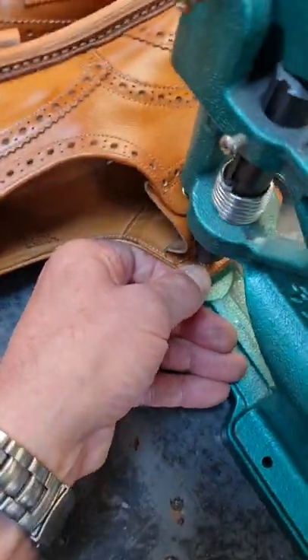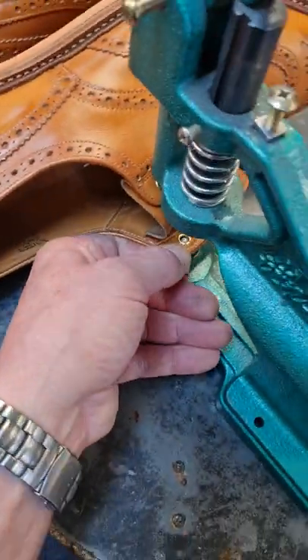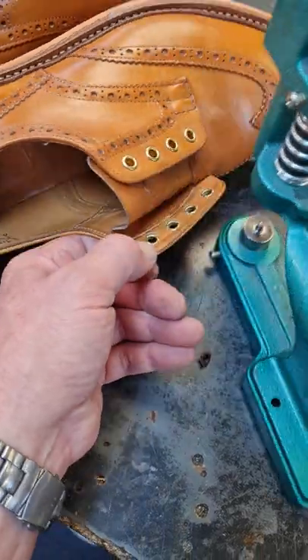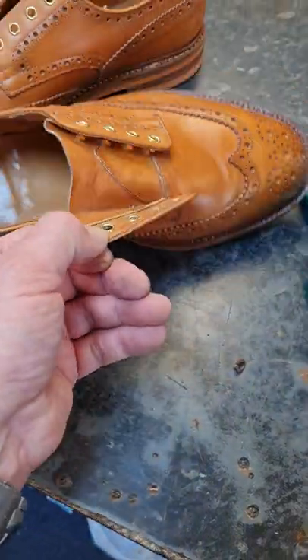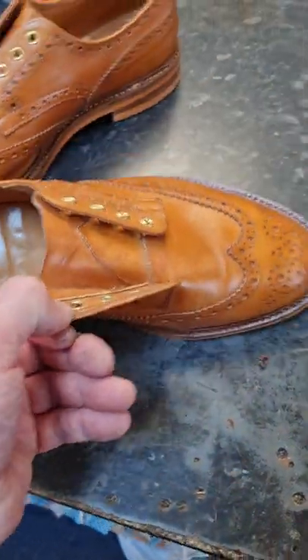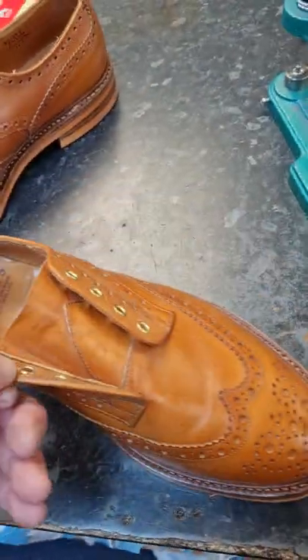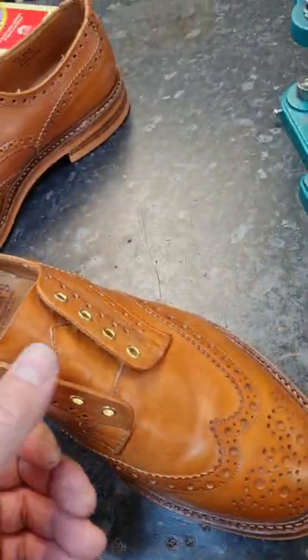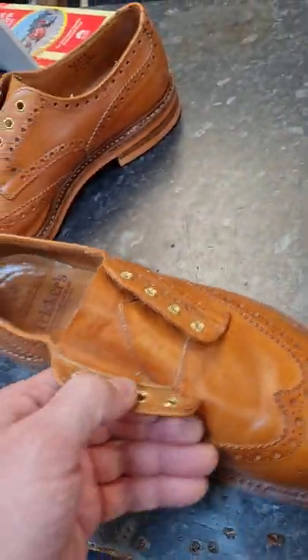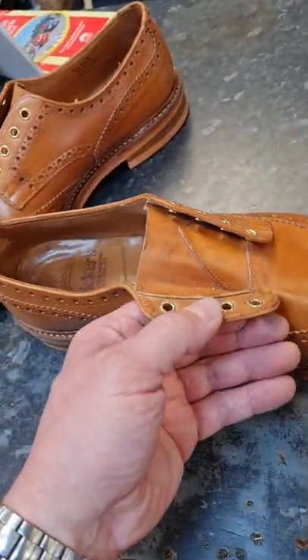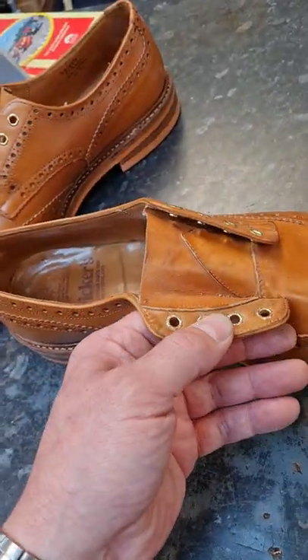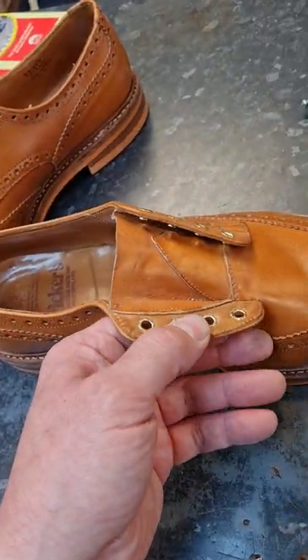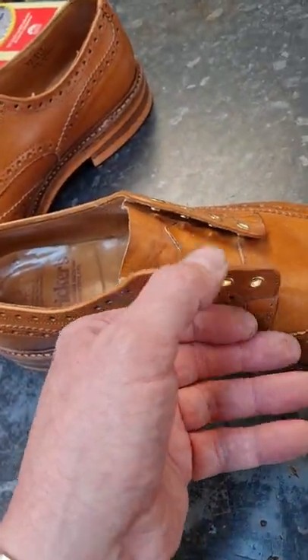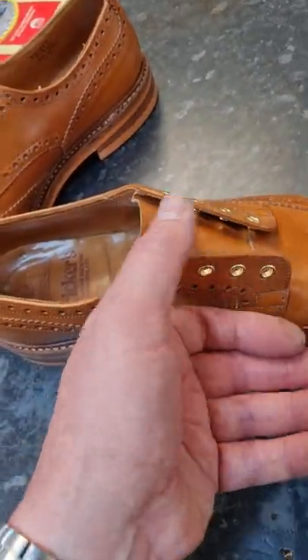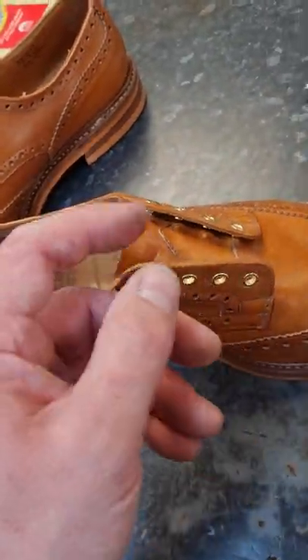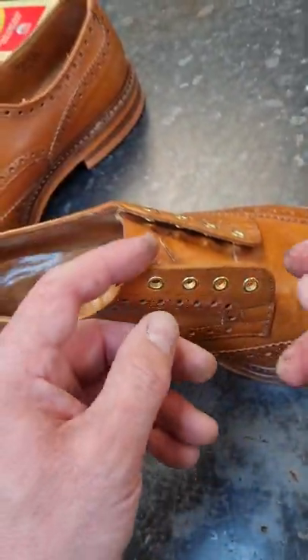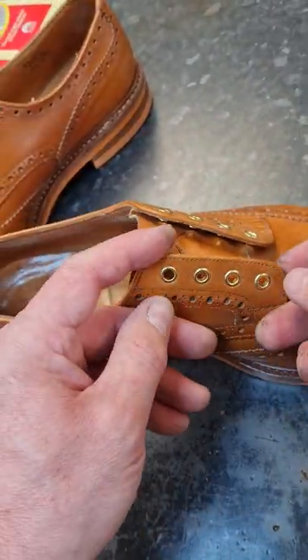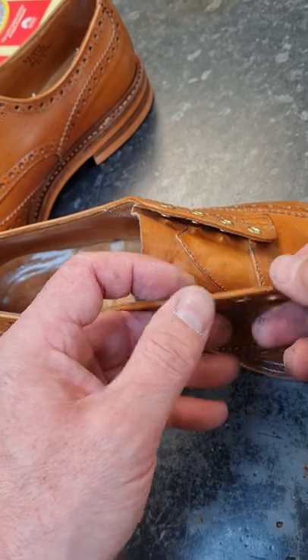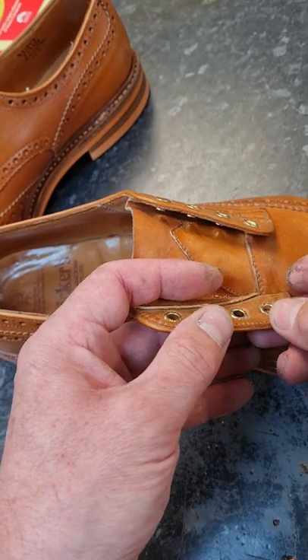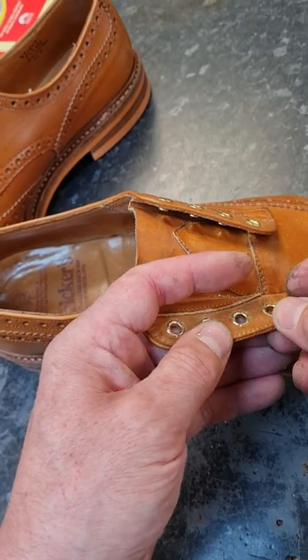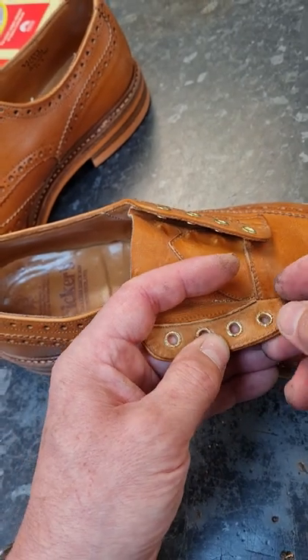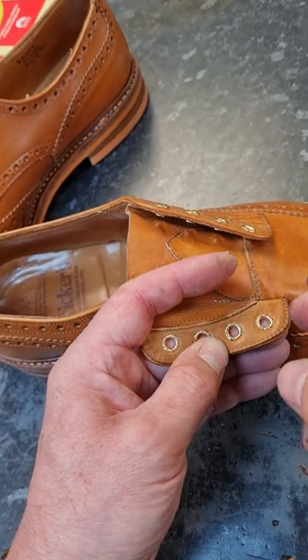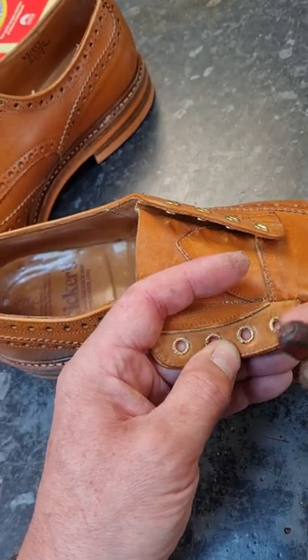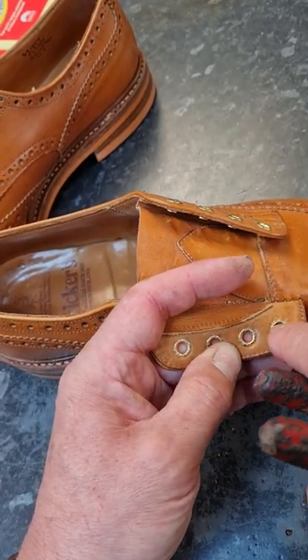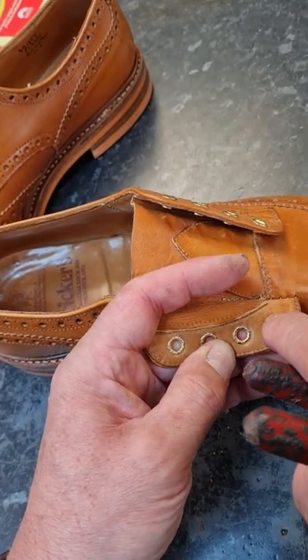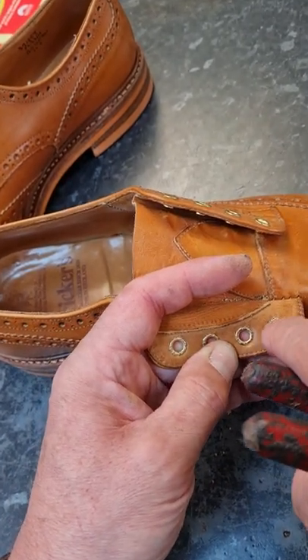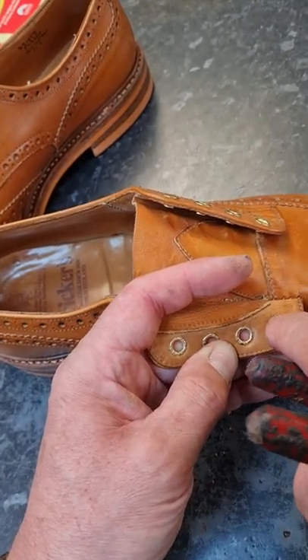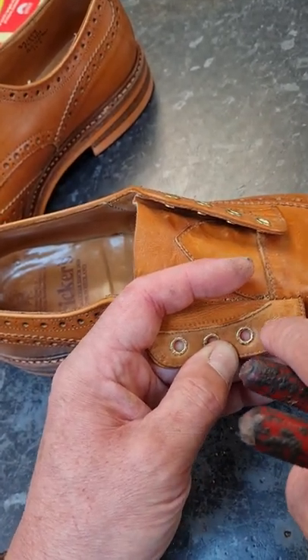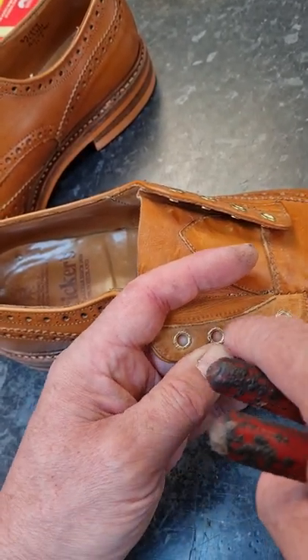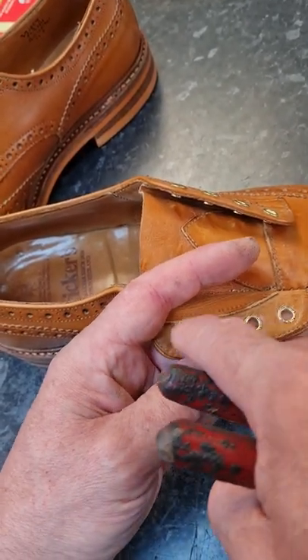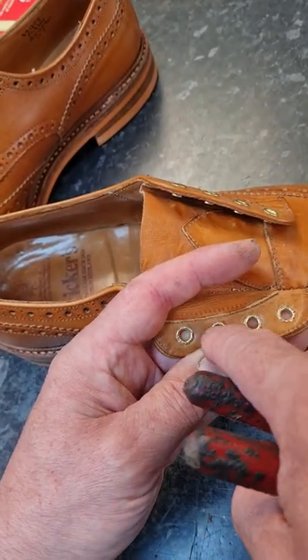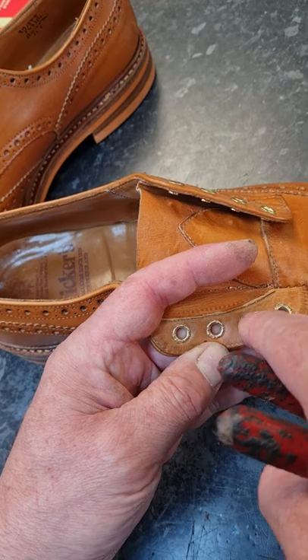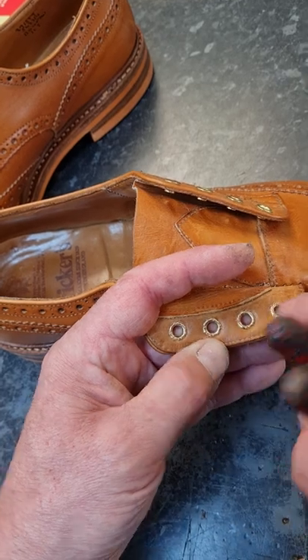Probably the most difficult part is getting the eyelets out without doing any damage. Over the years I've tried all sorts. I've tried using a drill — just drilling and drilling — and sometimes, if they're difficult, that does work.